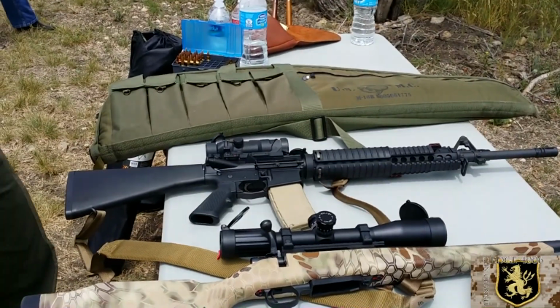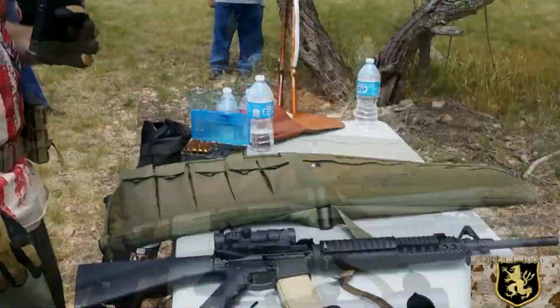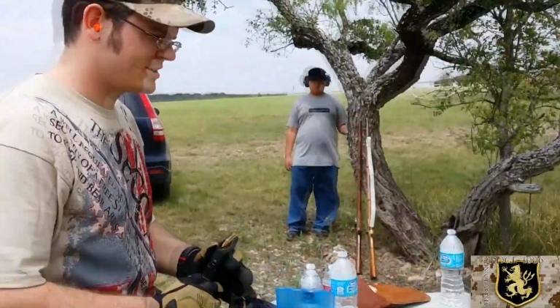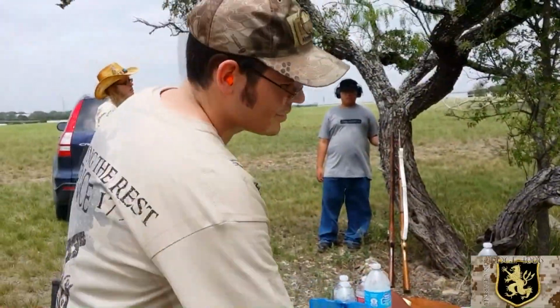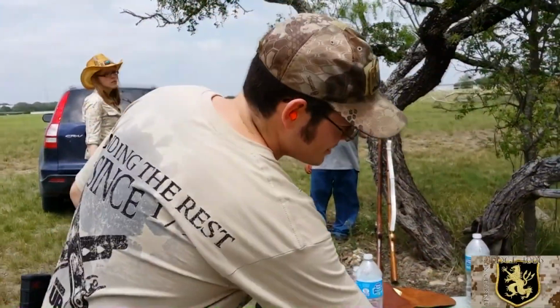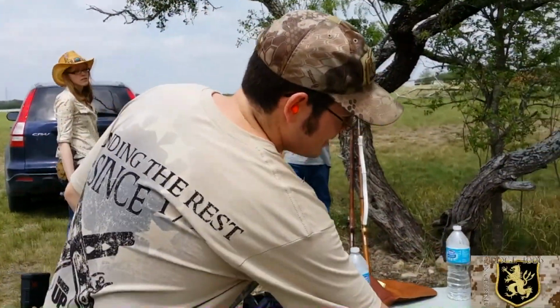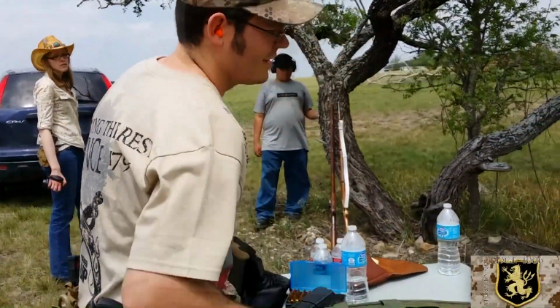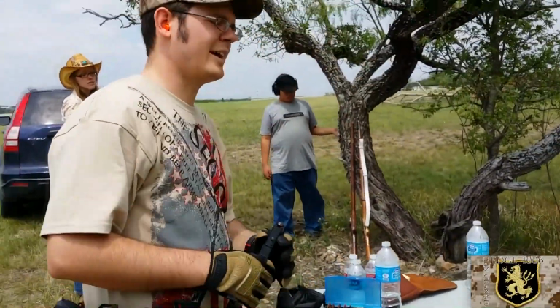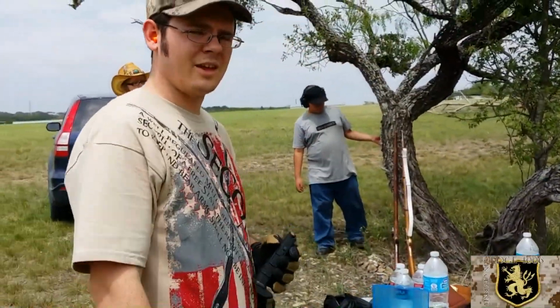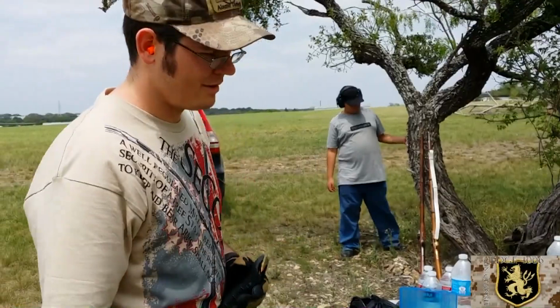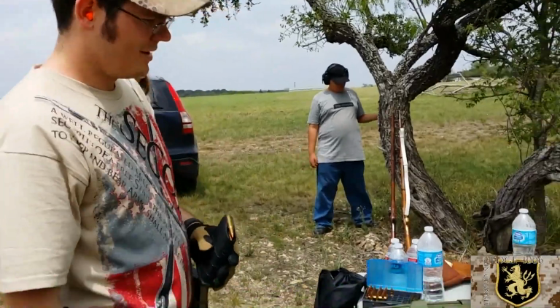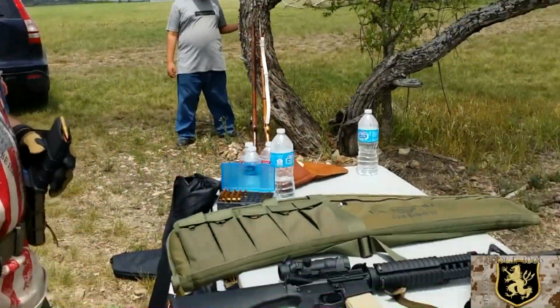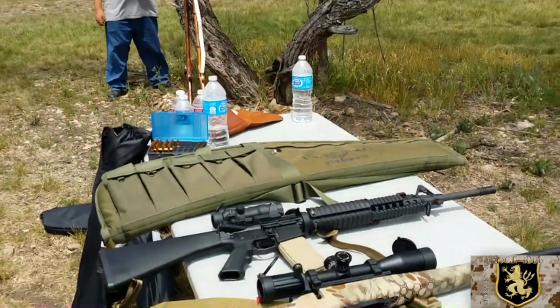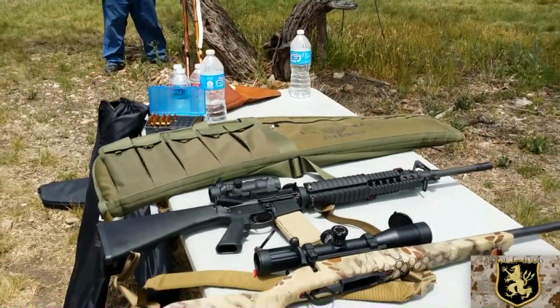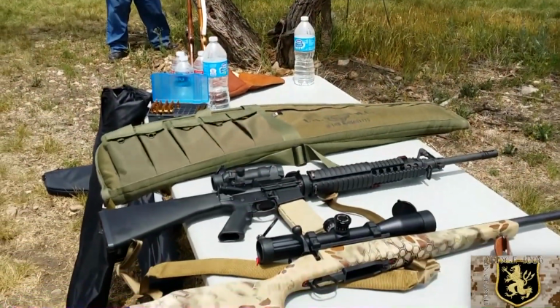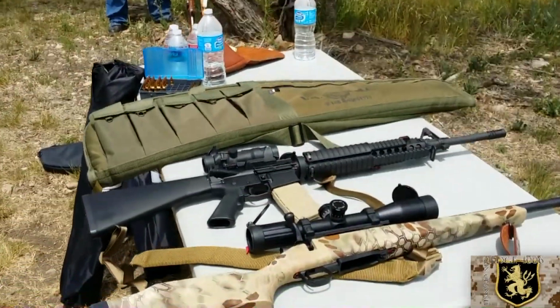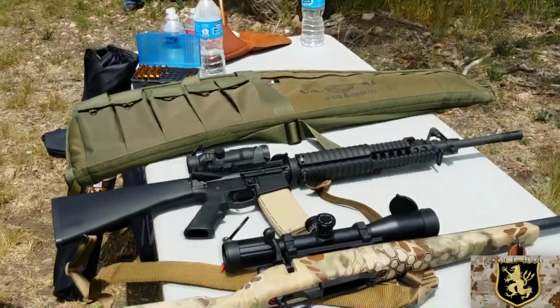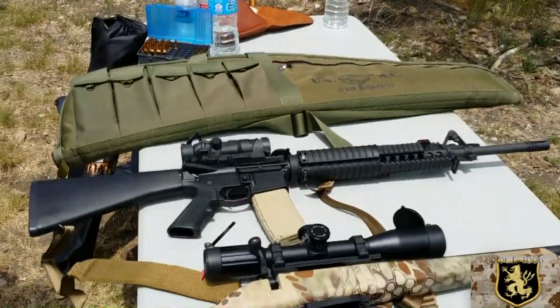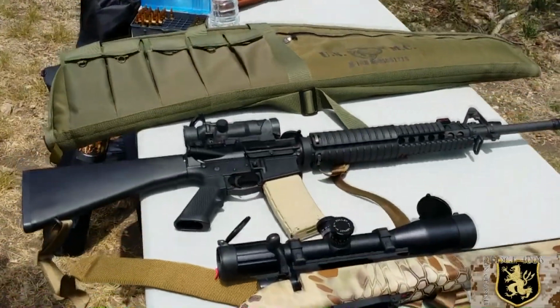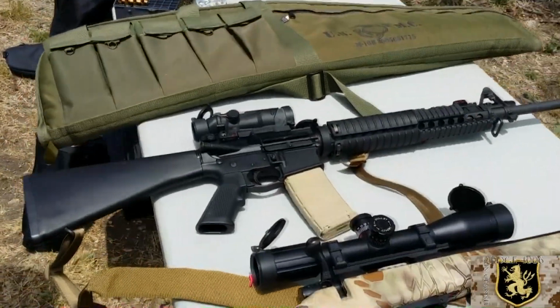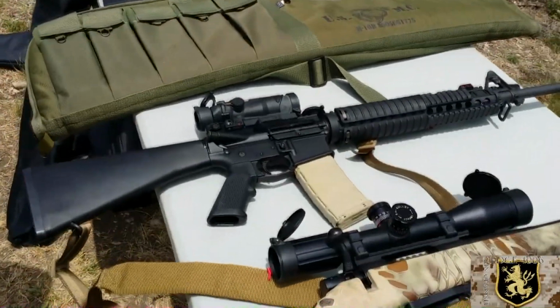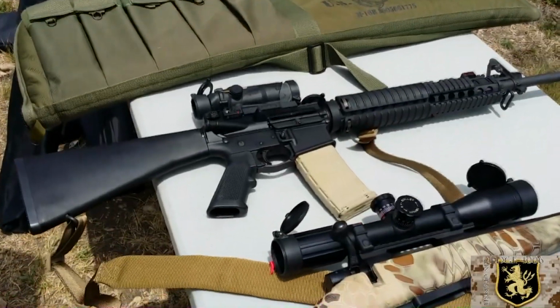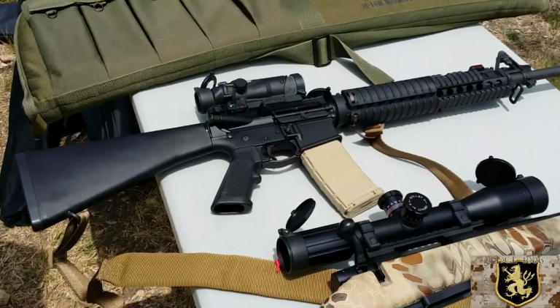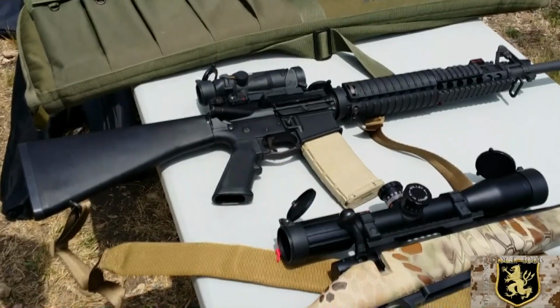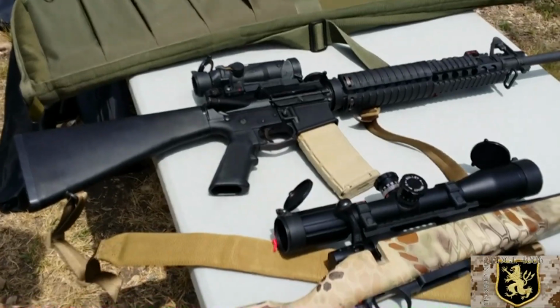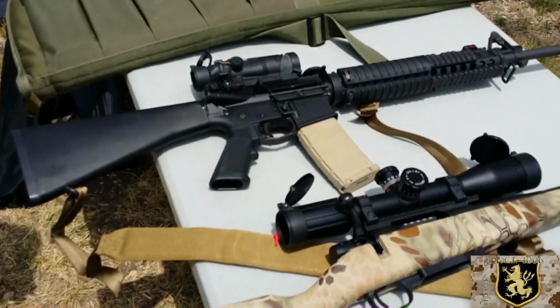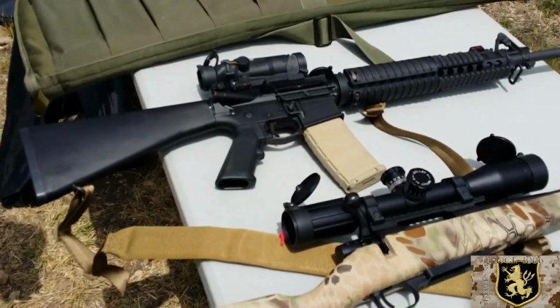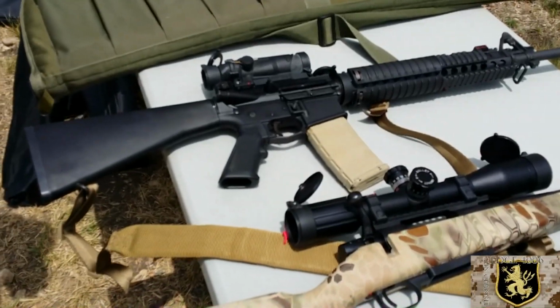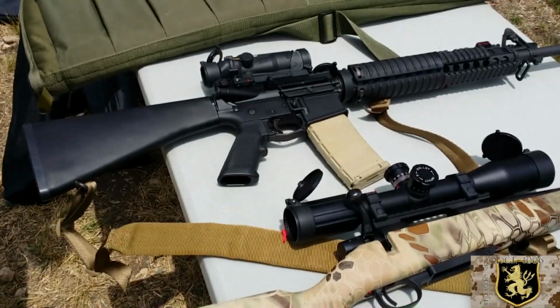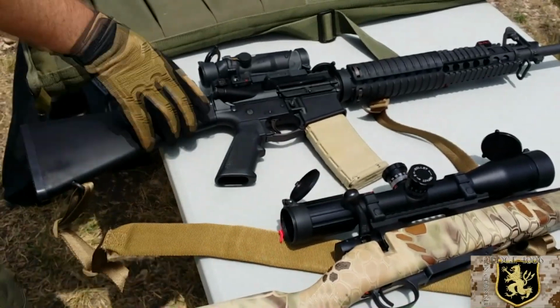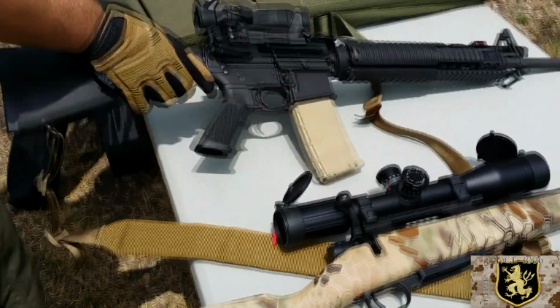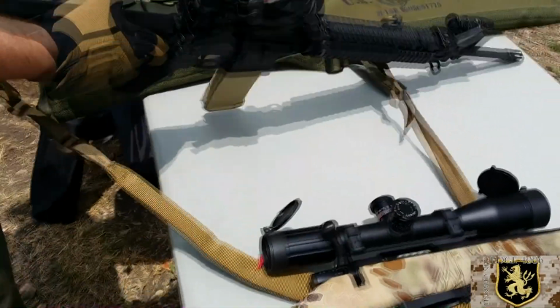The only thing that's a departure is the light and the light mount. Other than that, it's pretty much stock. Awesome. What lower are you rocking on it? It's an Alamo Tactical lower.